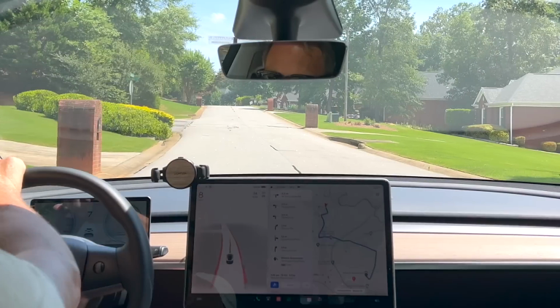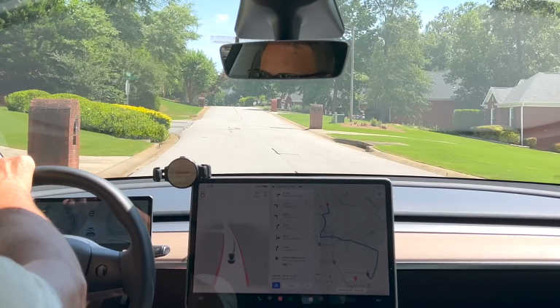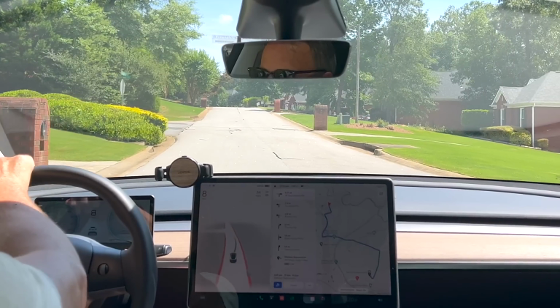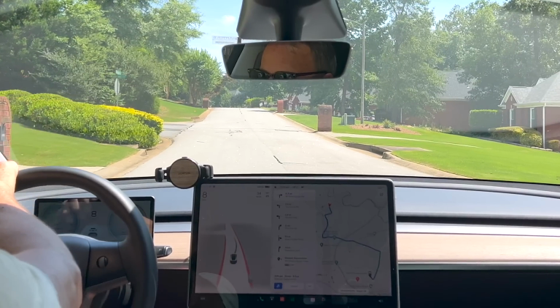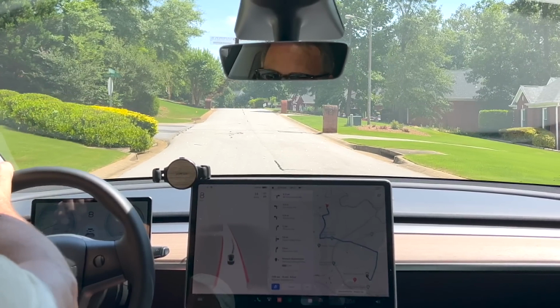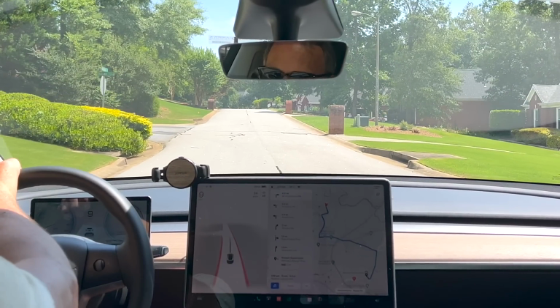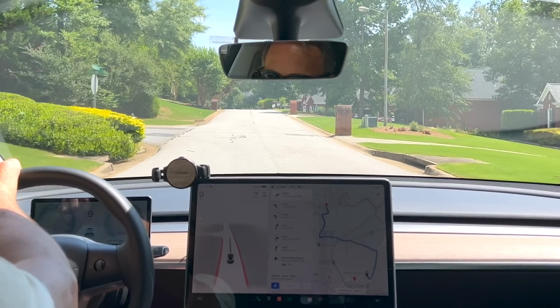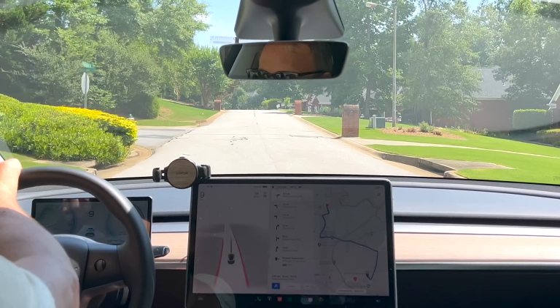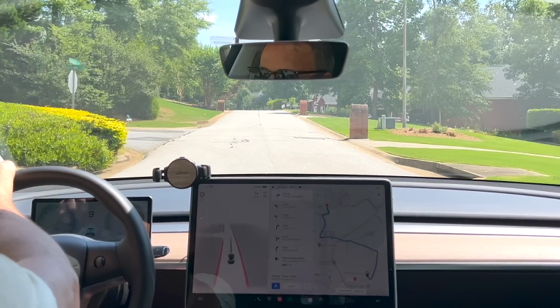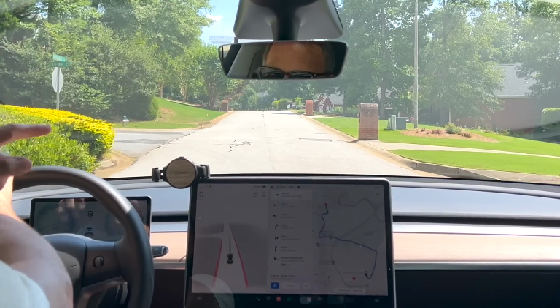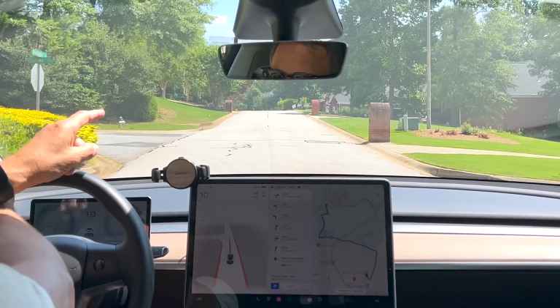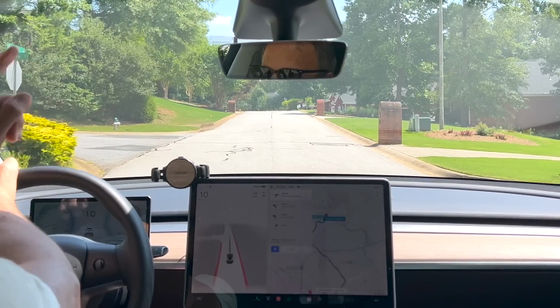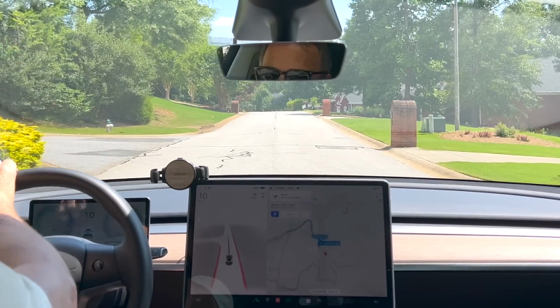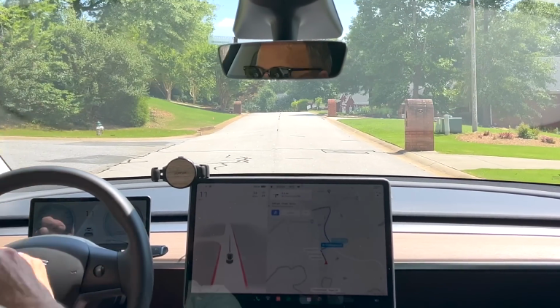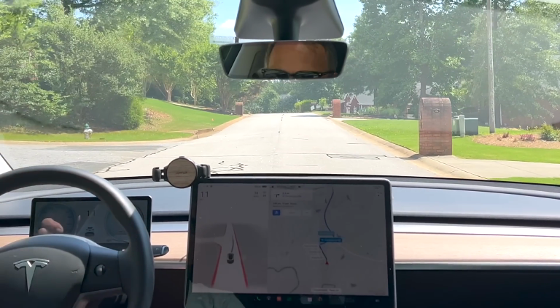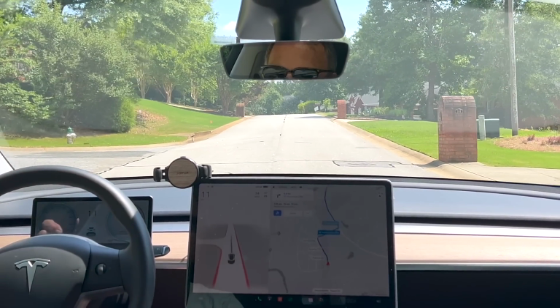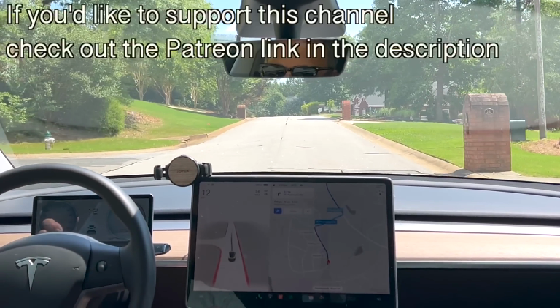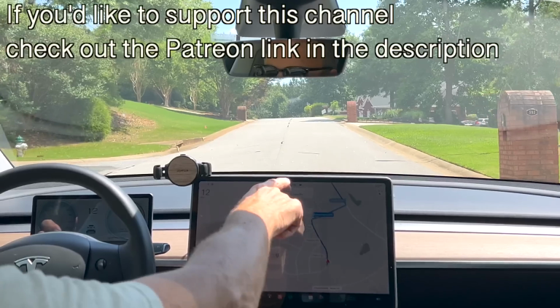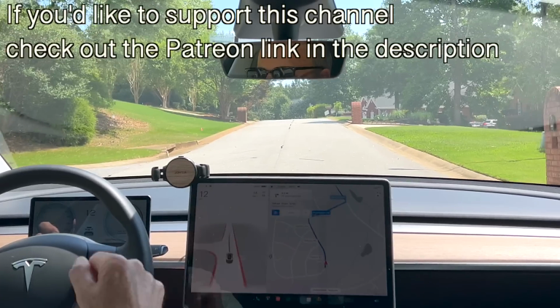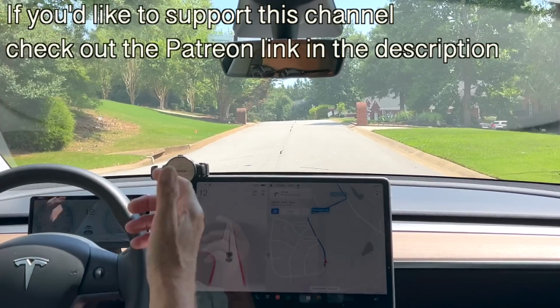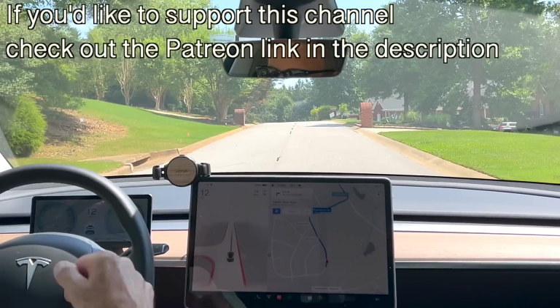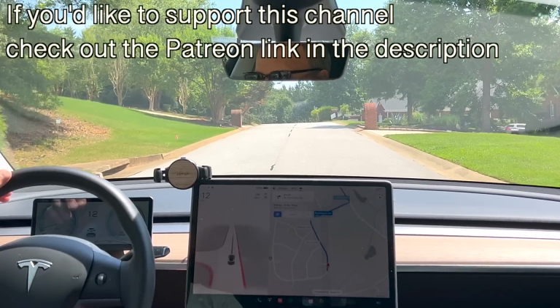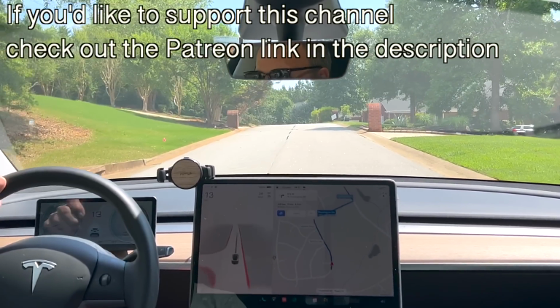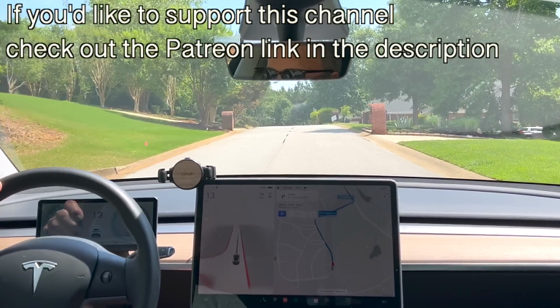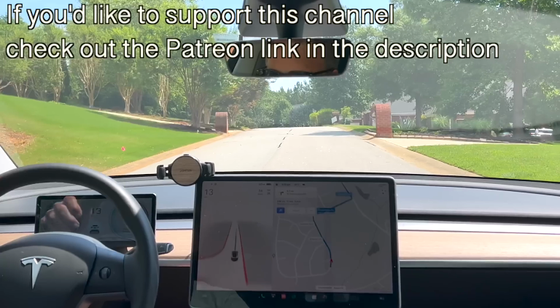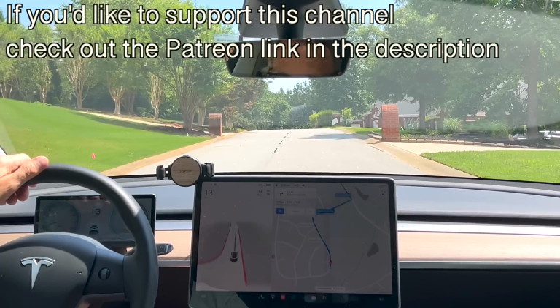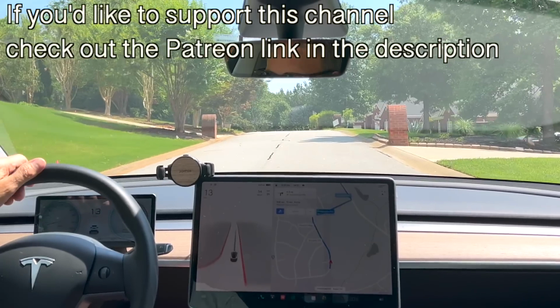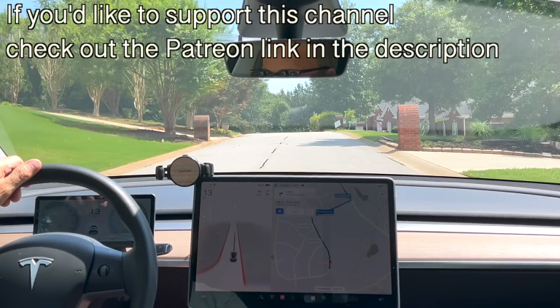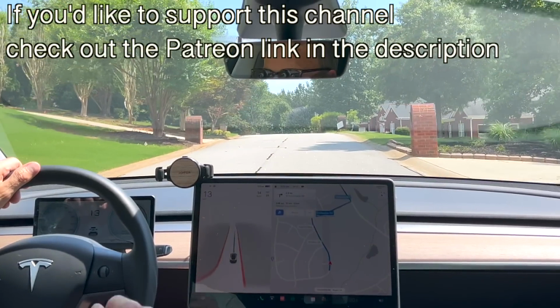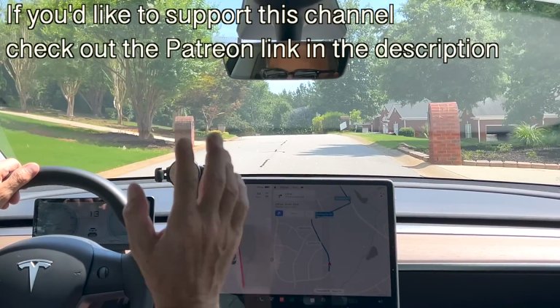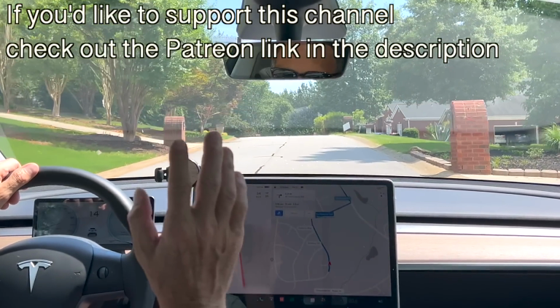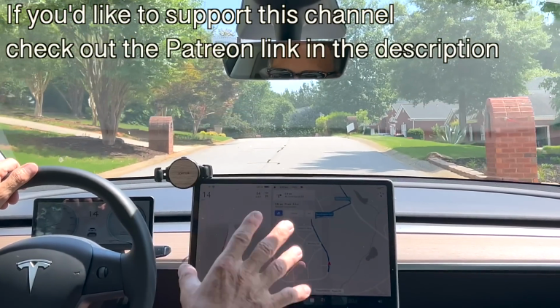Hey y'all, it's Dr. Noah Dahl. First of all, I apologize for the sound of the blower, but it's unbelievably hot. It's 34 degrees — this is actually the coolest day we've had in quite a while in Georgia. It's been very, very hot.